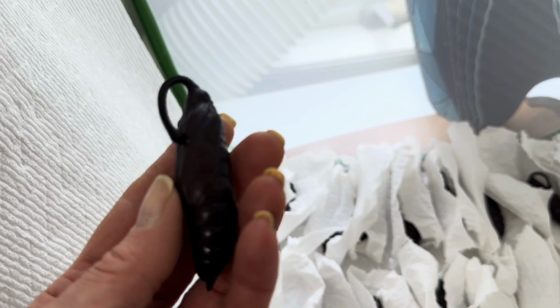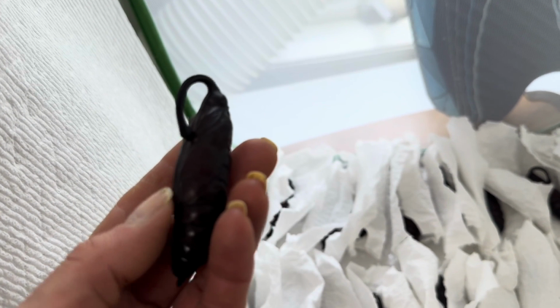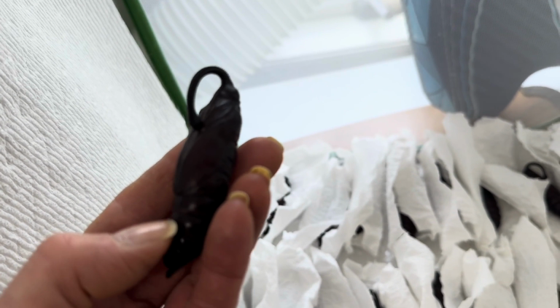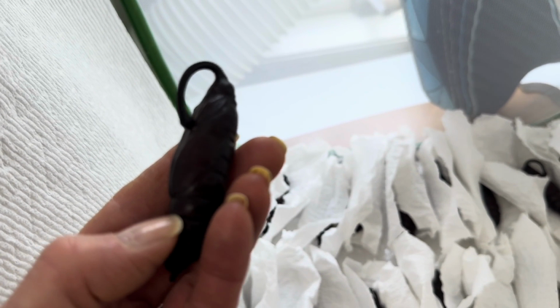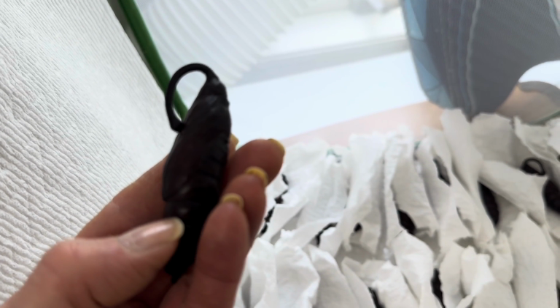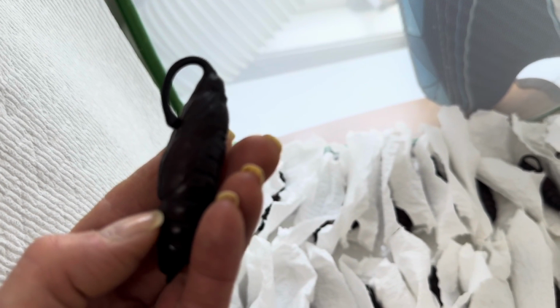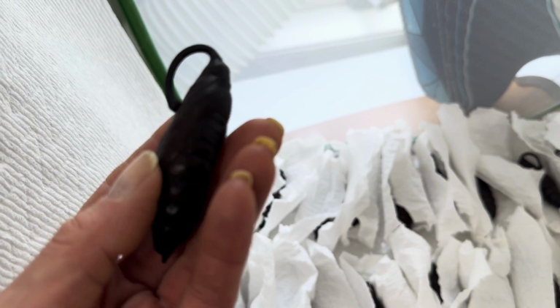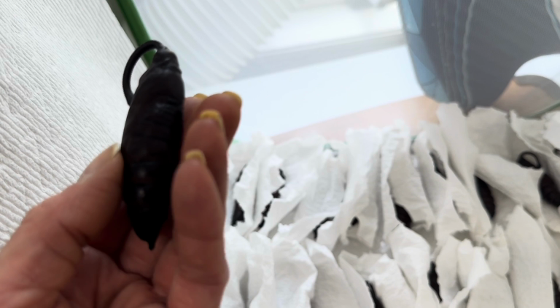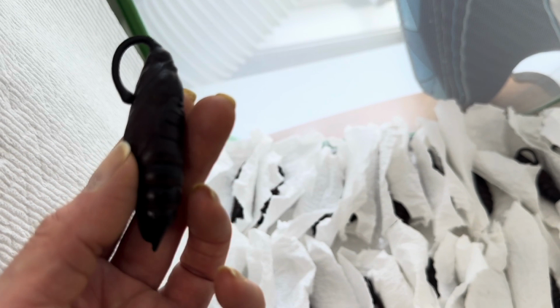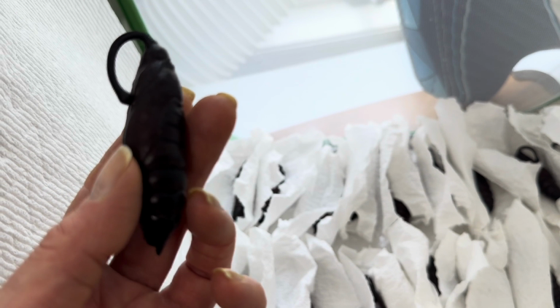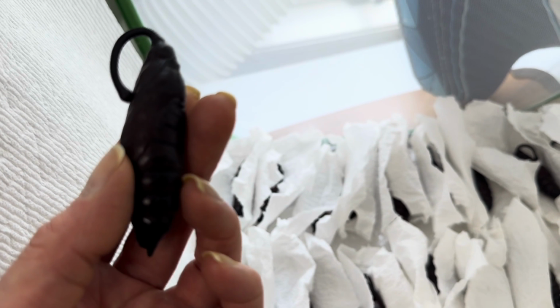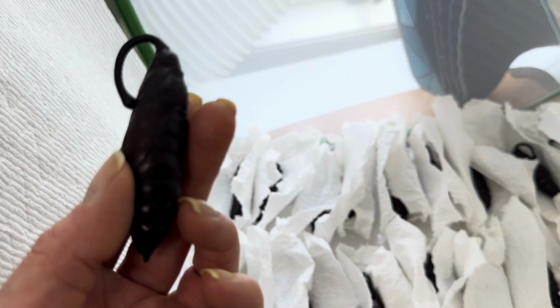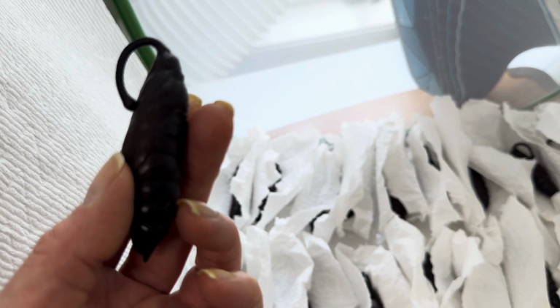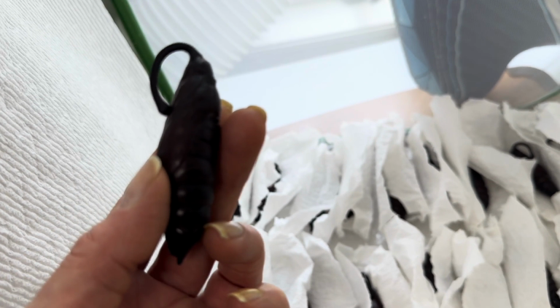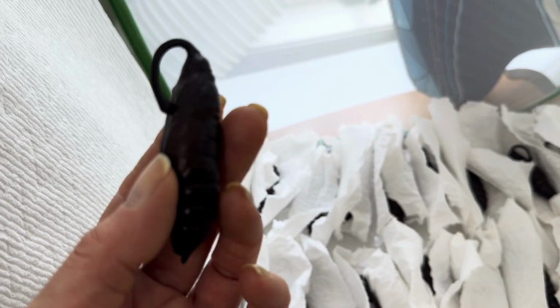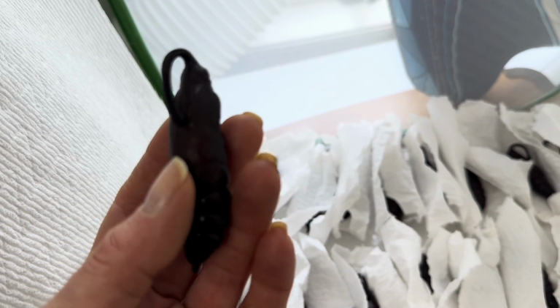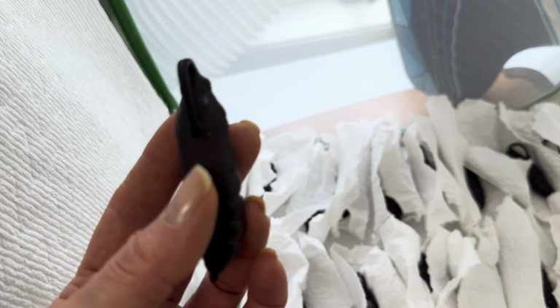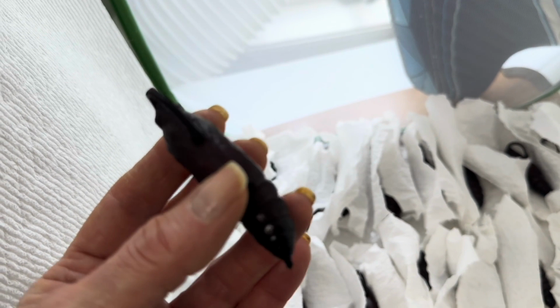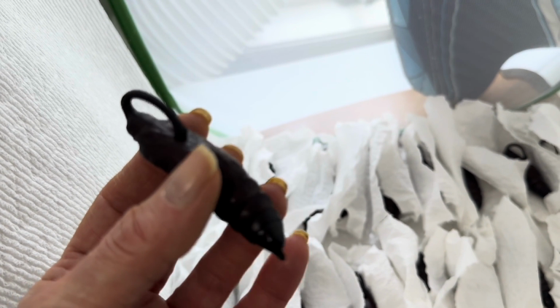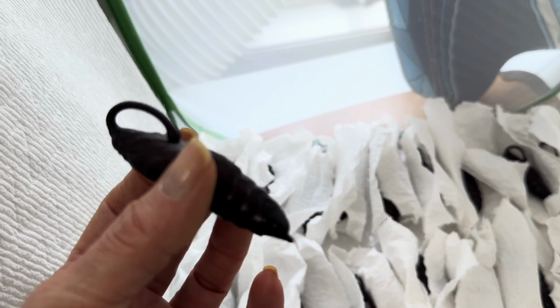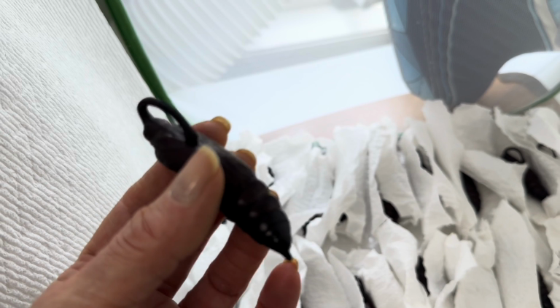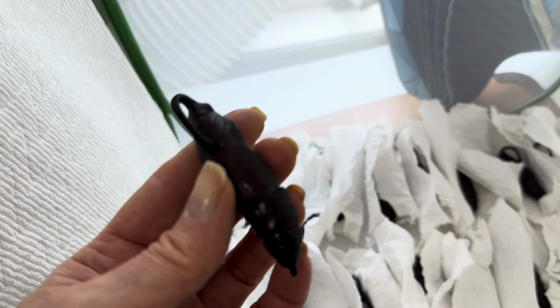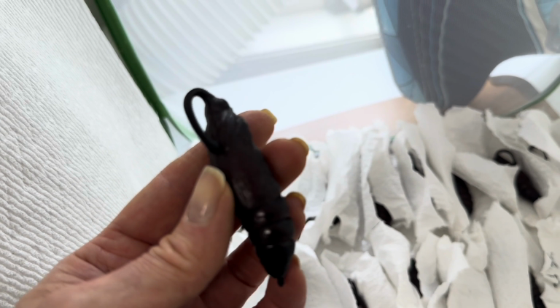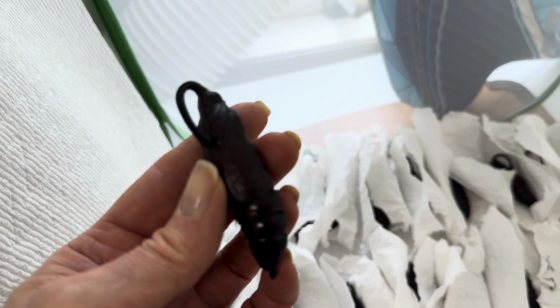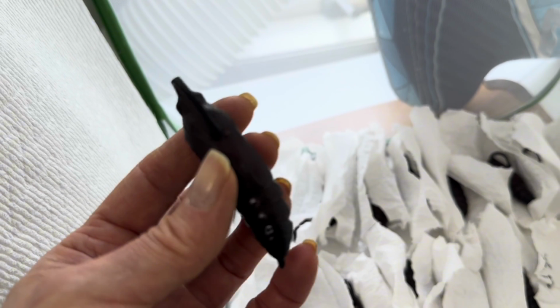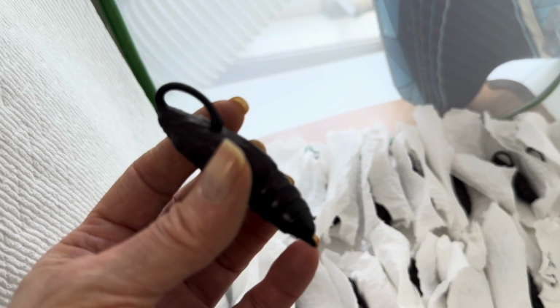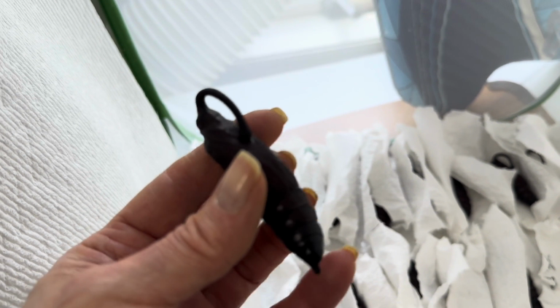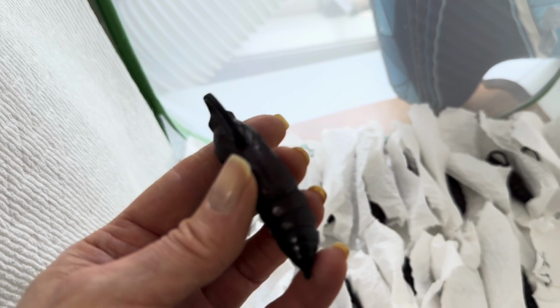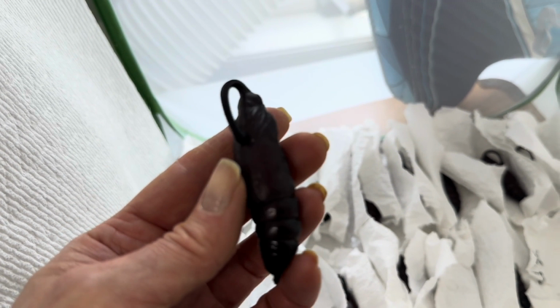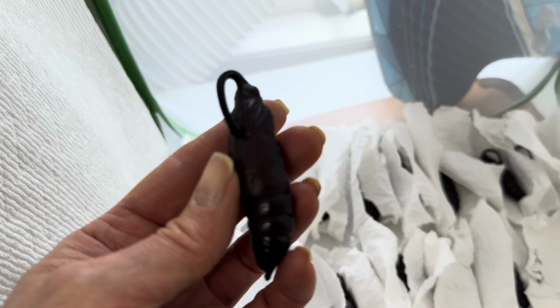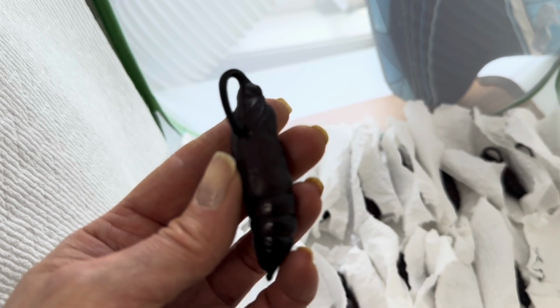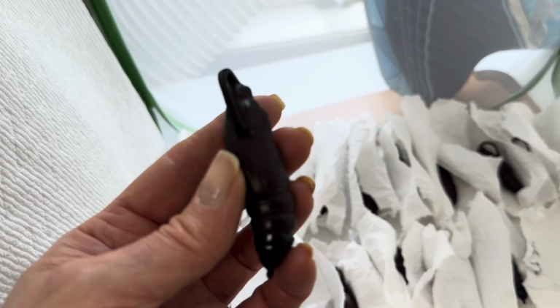One trick you can use is to very gently press with your fingernail in the creases between the segments on the abdomen — and I mean very gently. They seem to really not like this, and usually even the most stoic pupae will move a little bit when you do this.